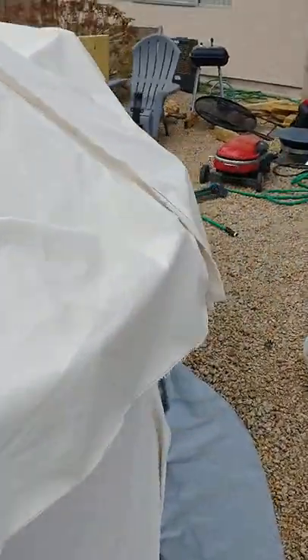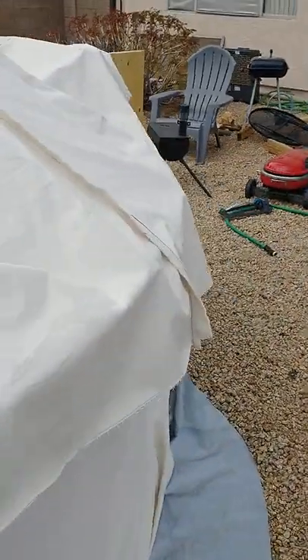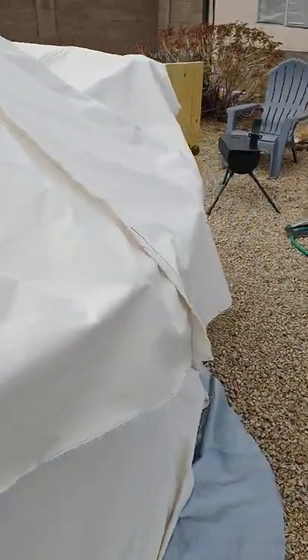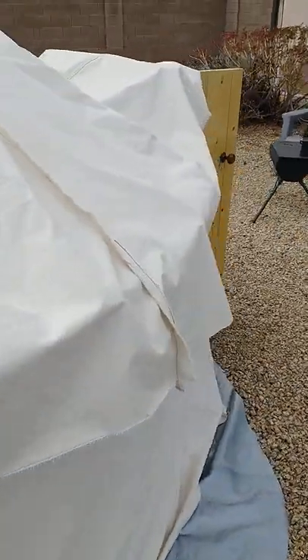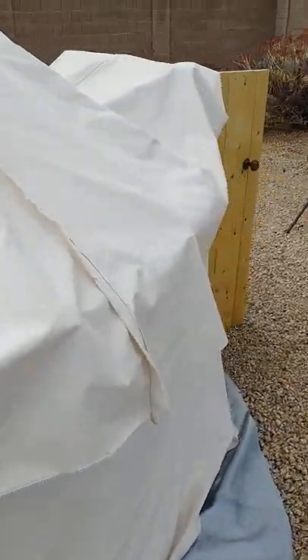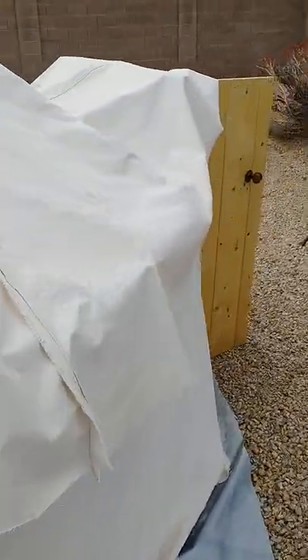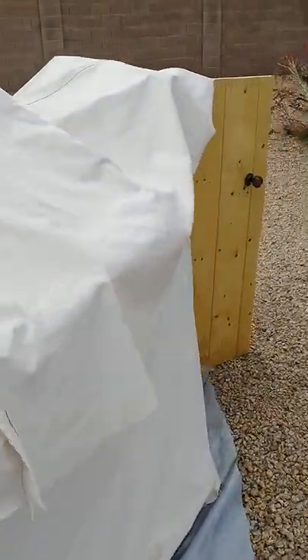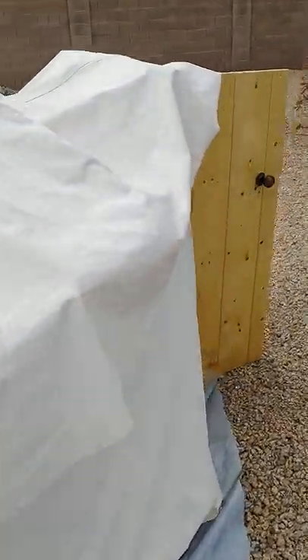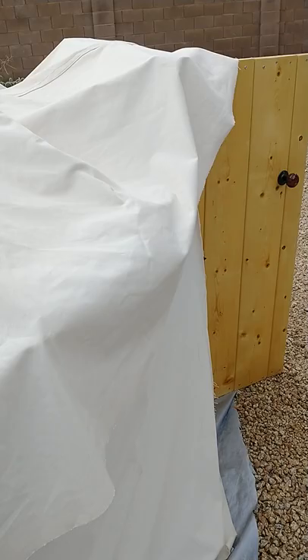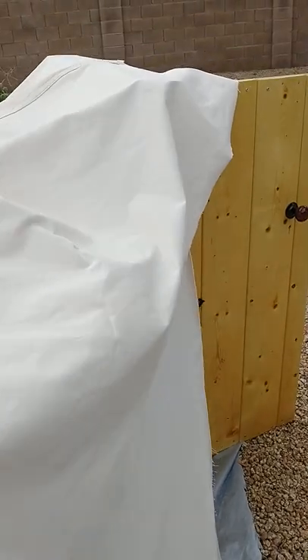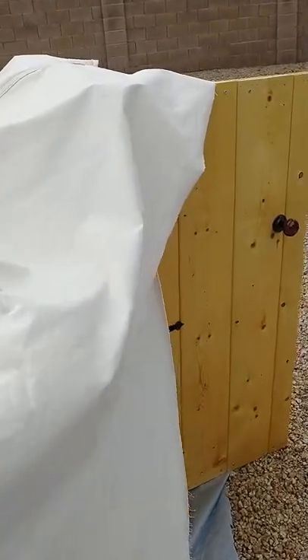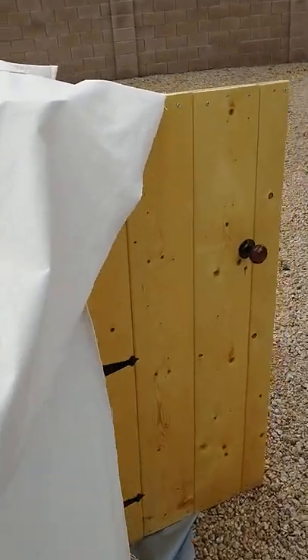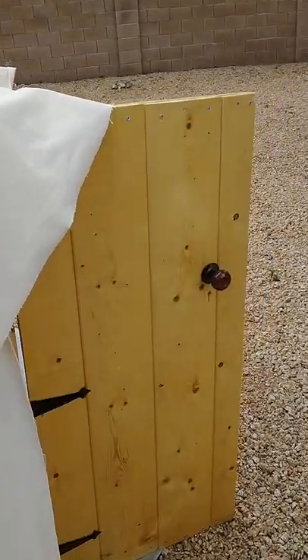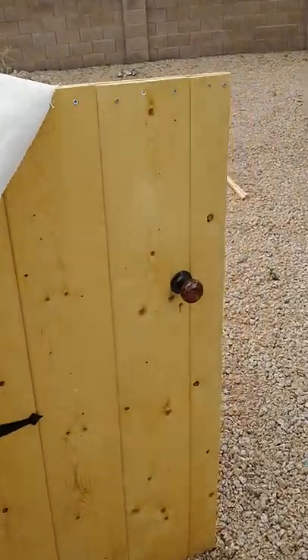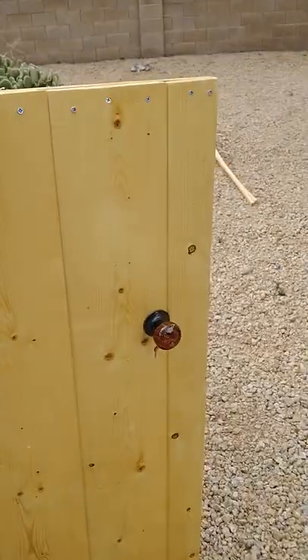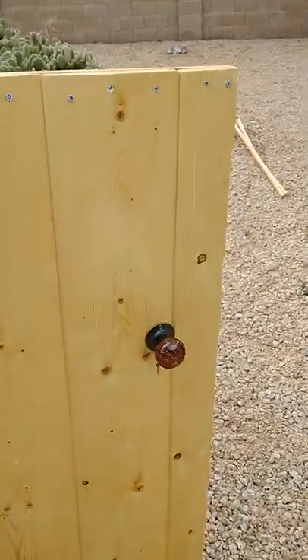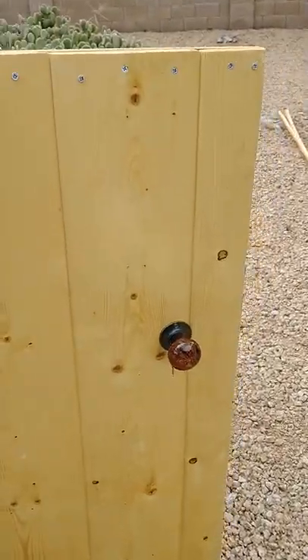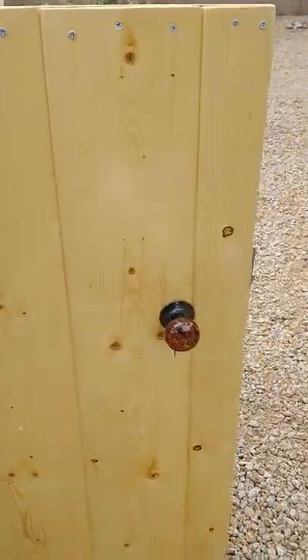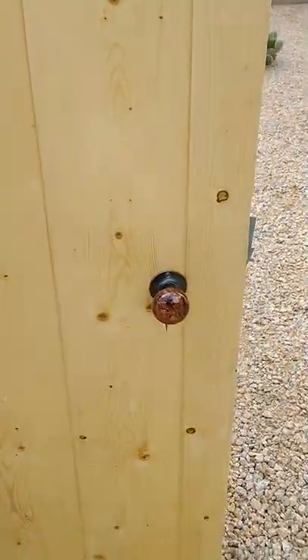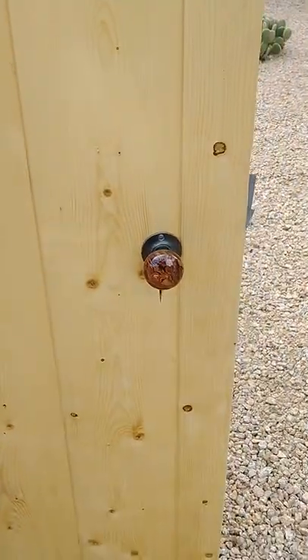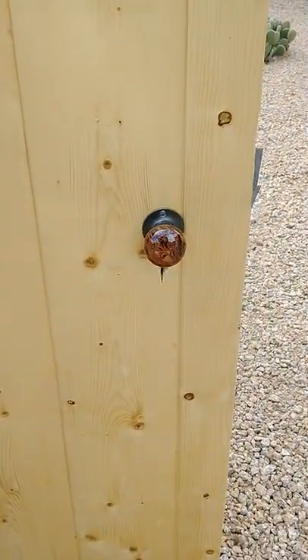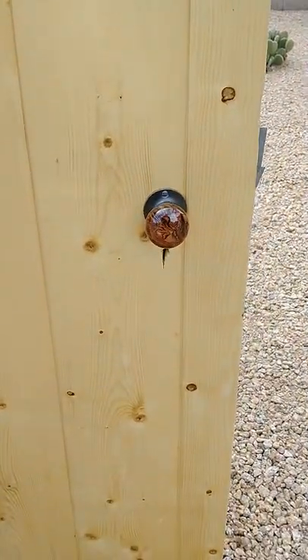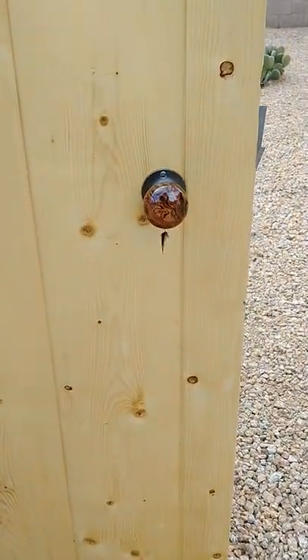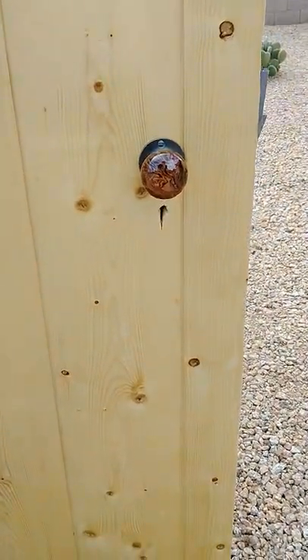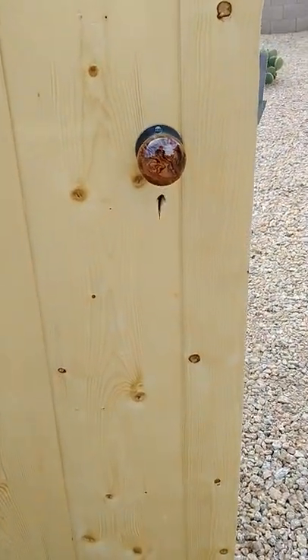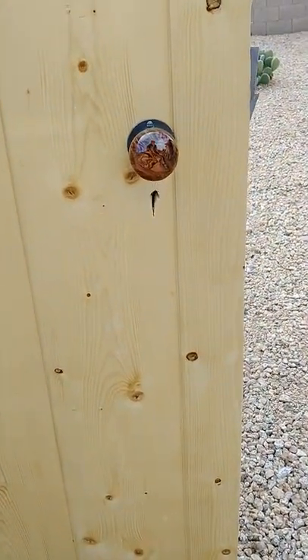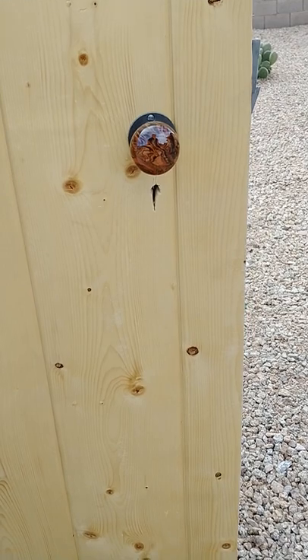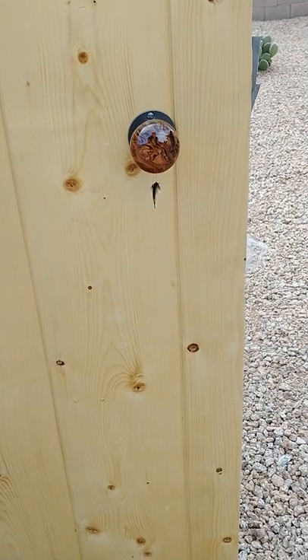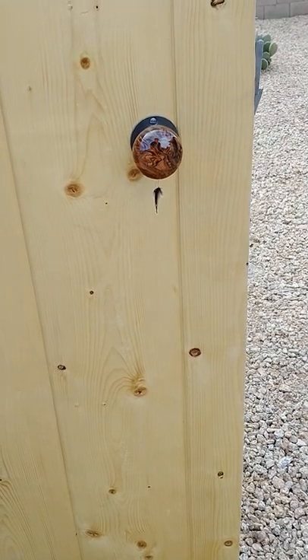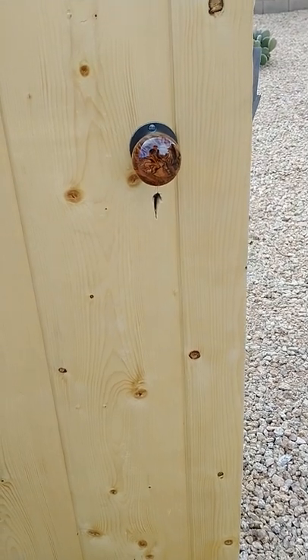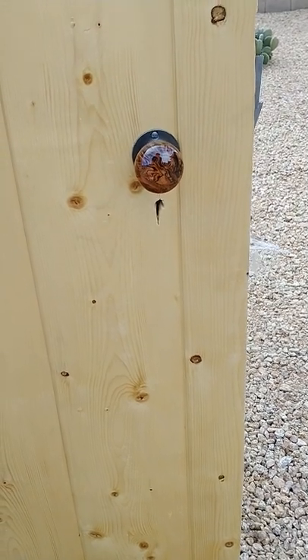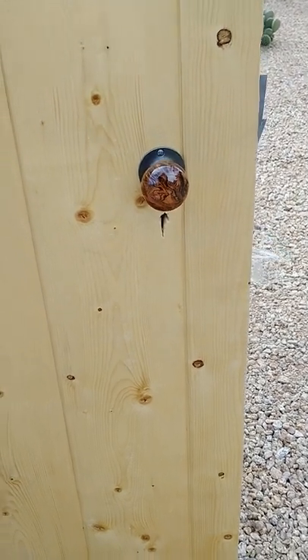Tighten up. I need to drill this door lock a little better. I have a lock in there.